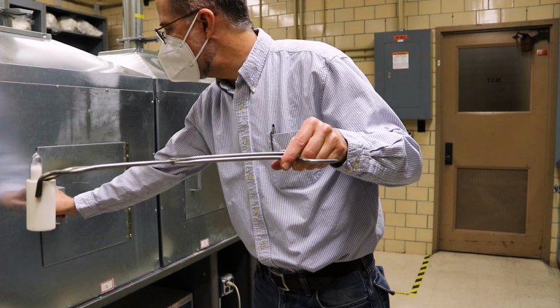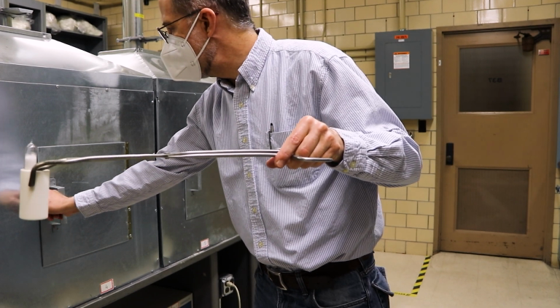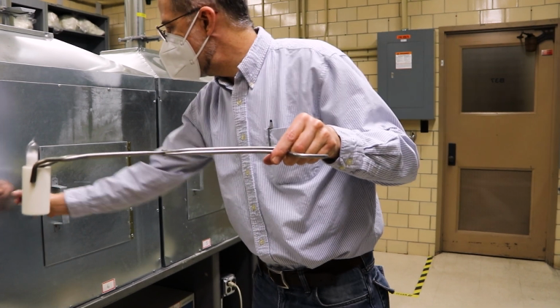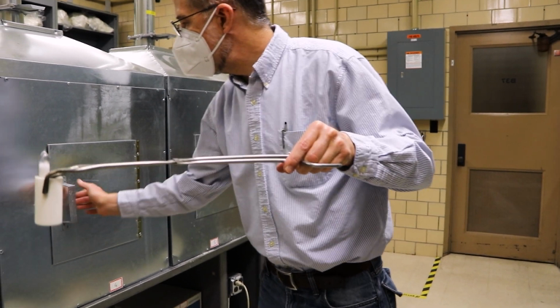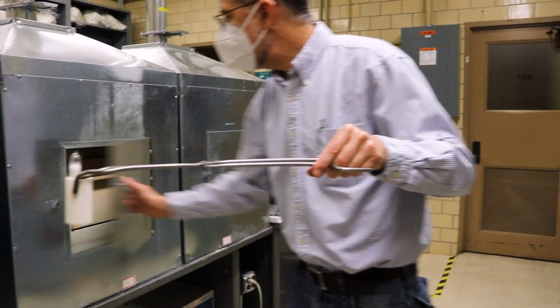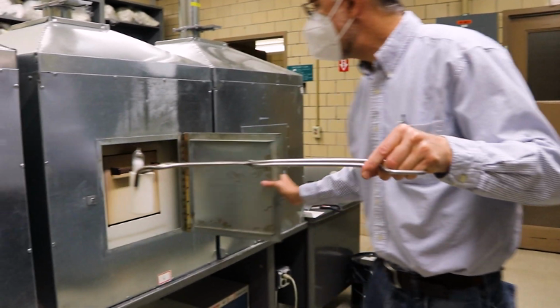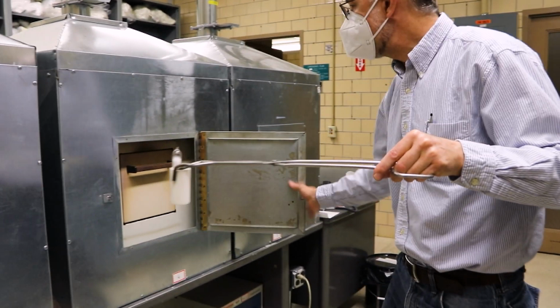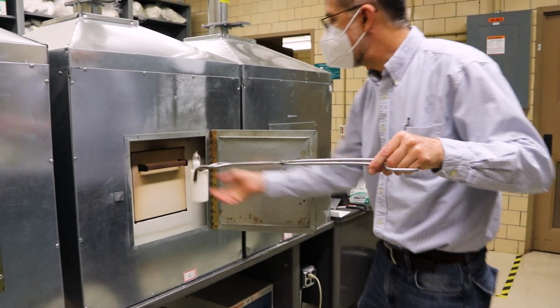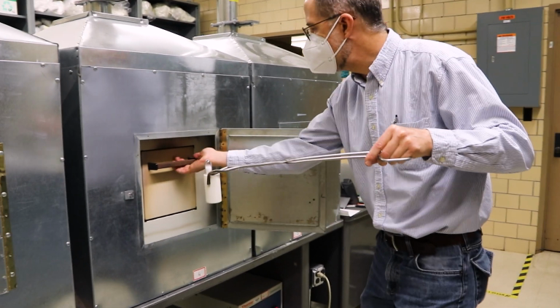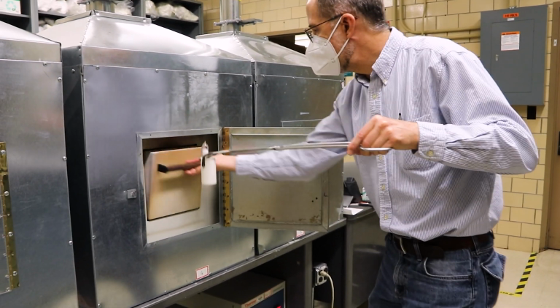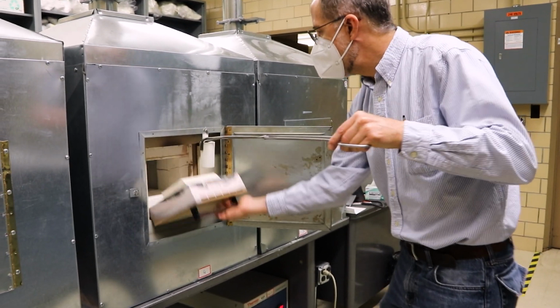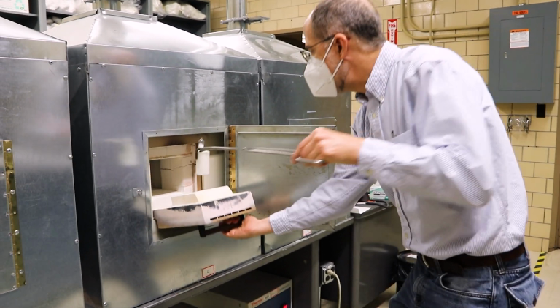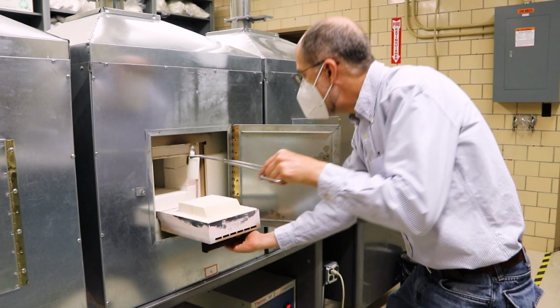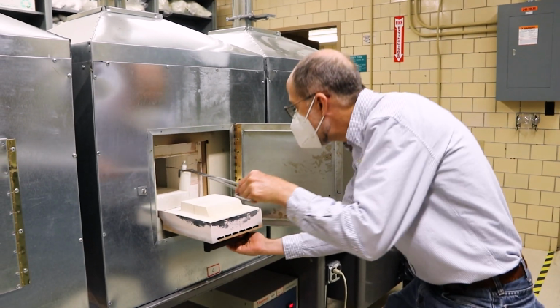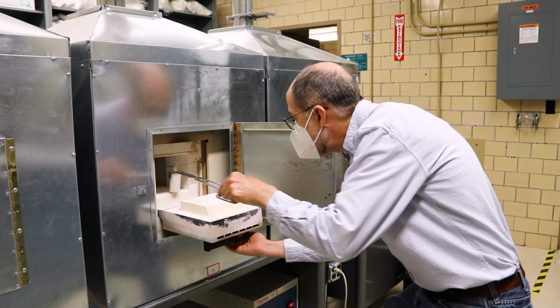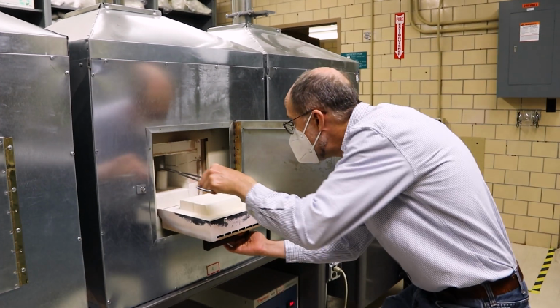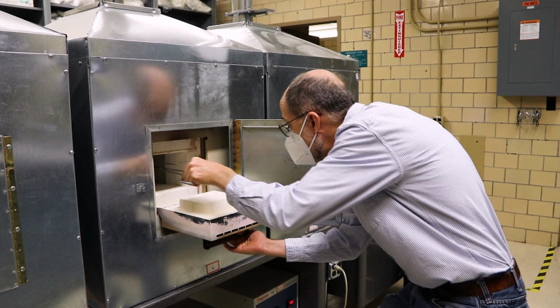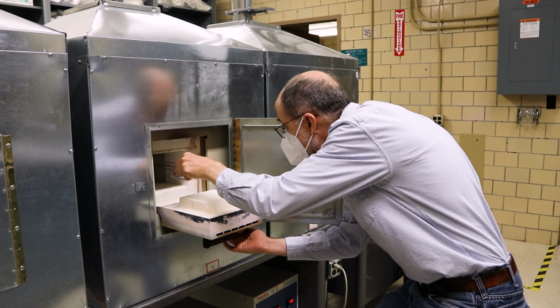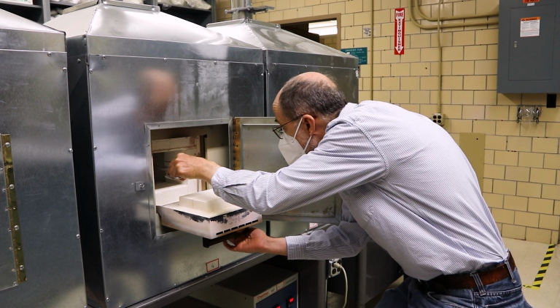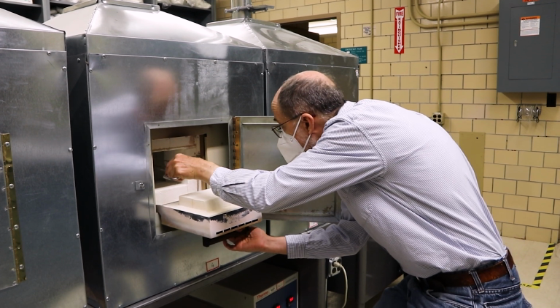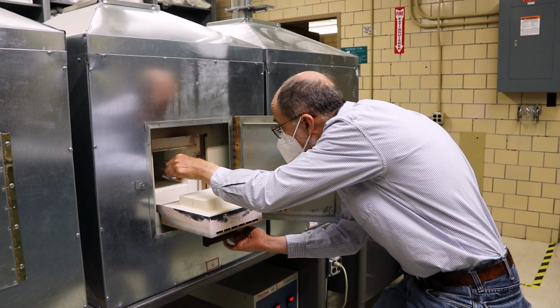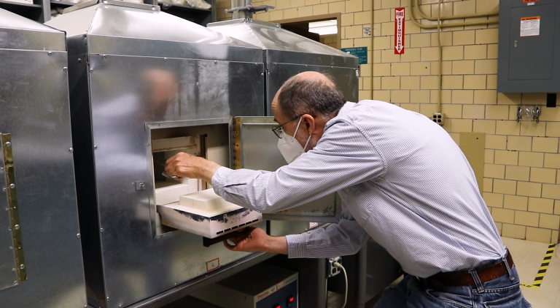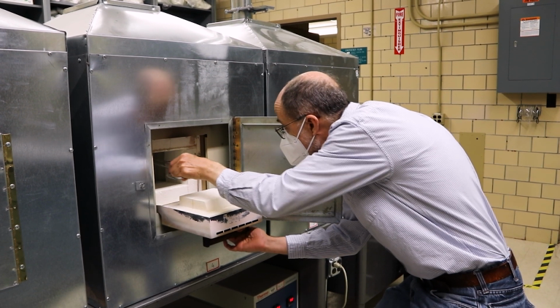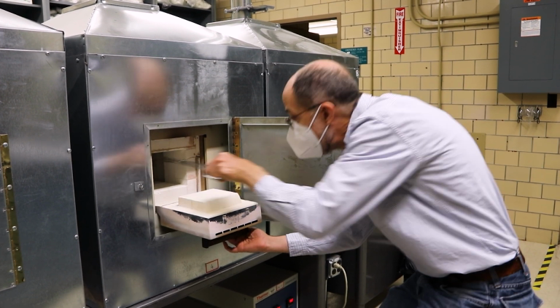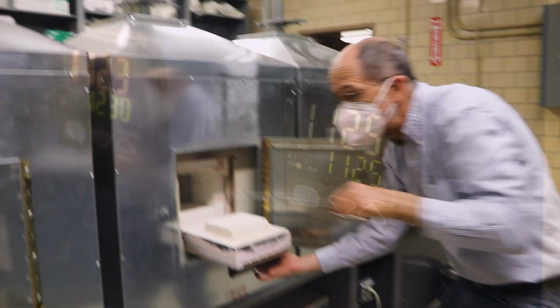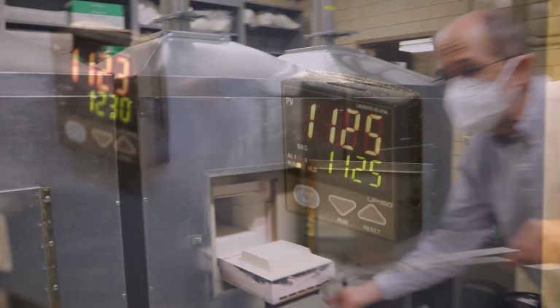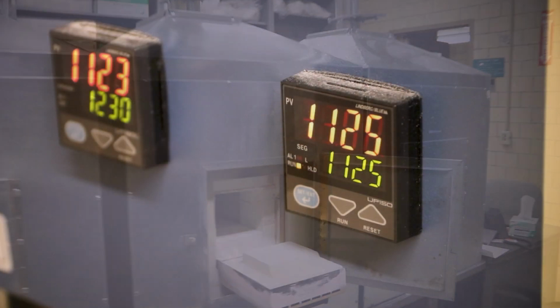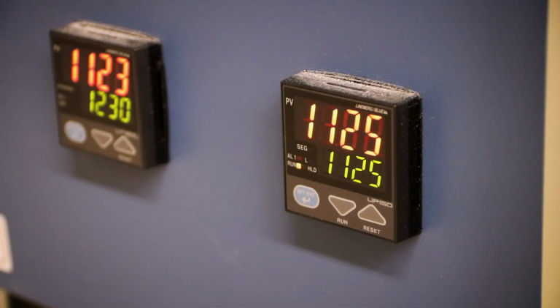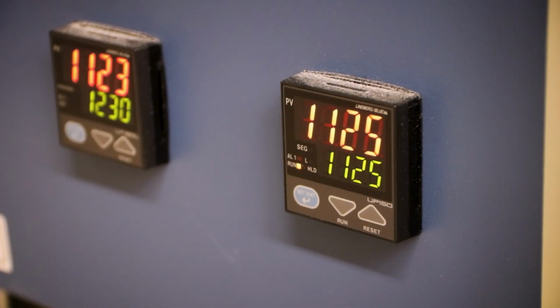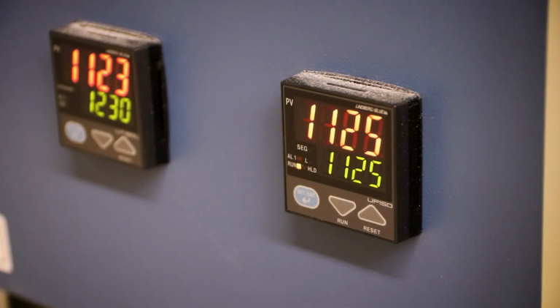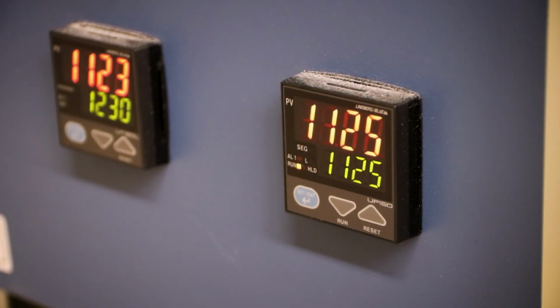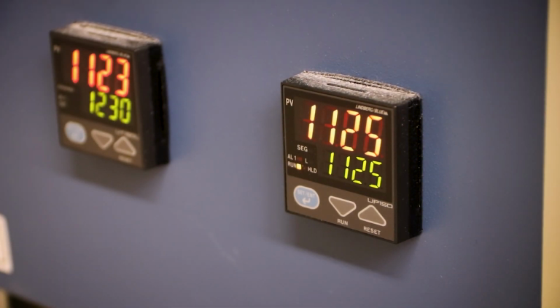This is similar to growing sugar crystals out of water. You heat the water up until all the sugar dissolves and cool it down. We just heat to higher temperatures — here, 1125 degrees.